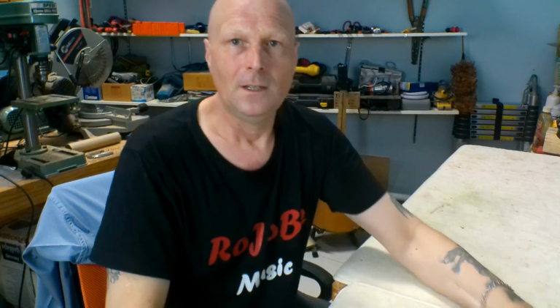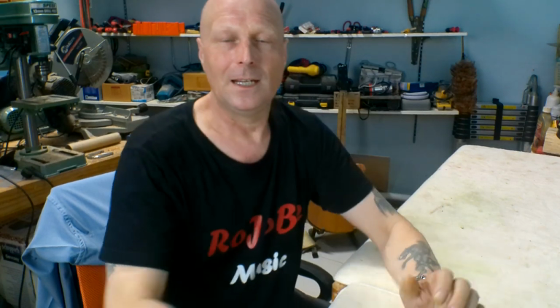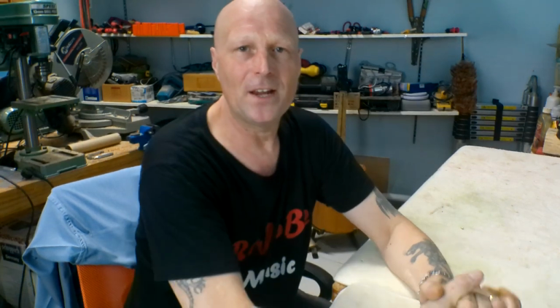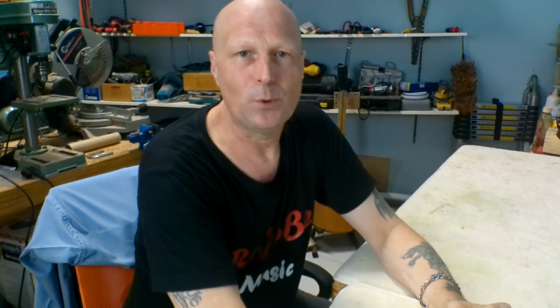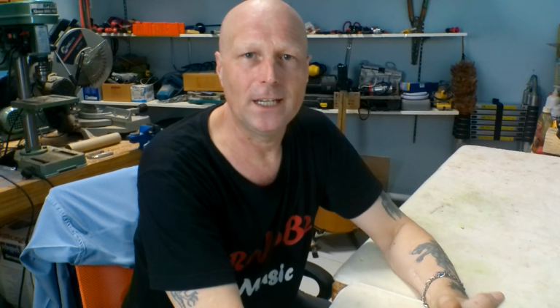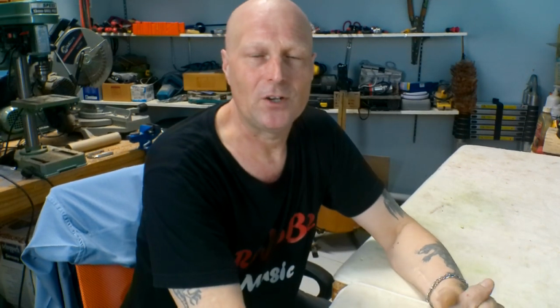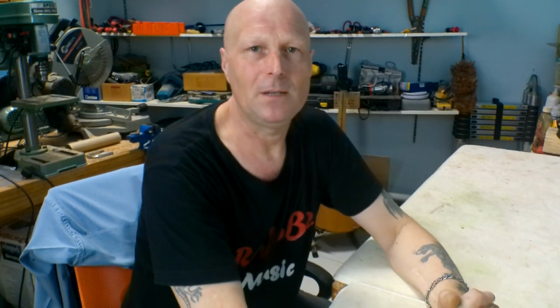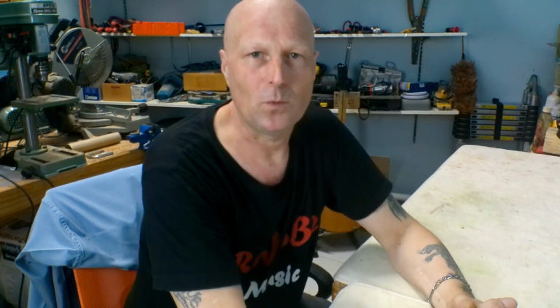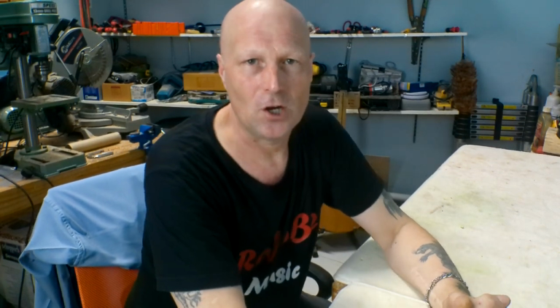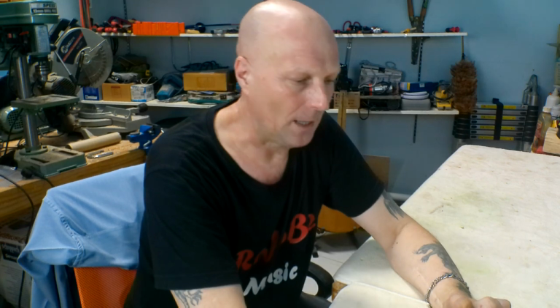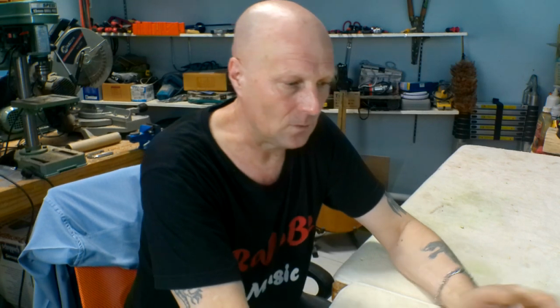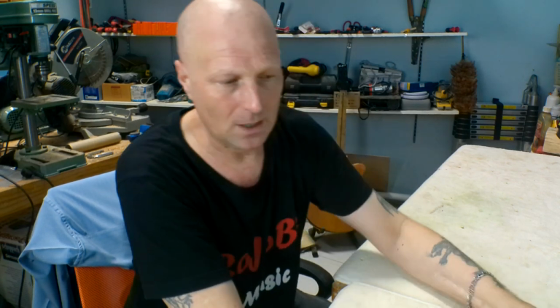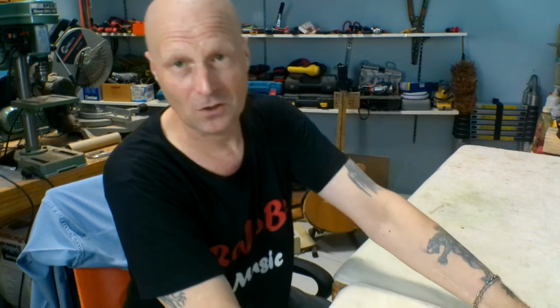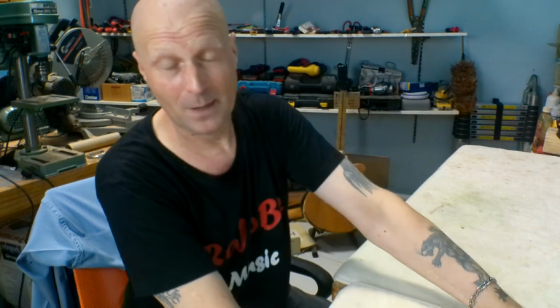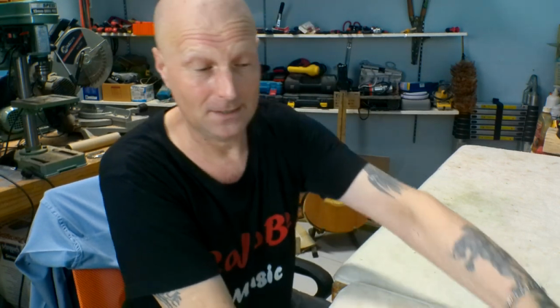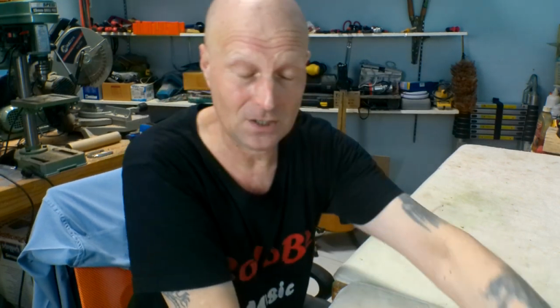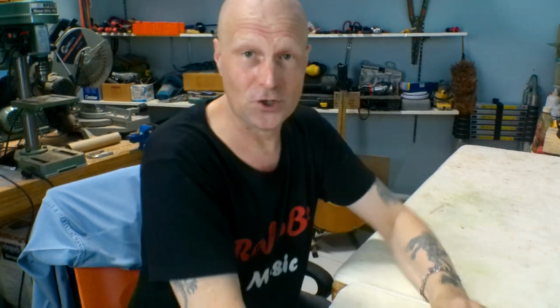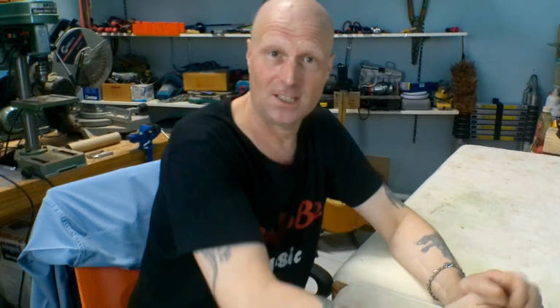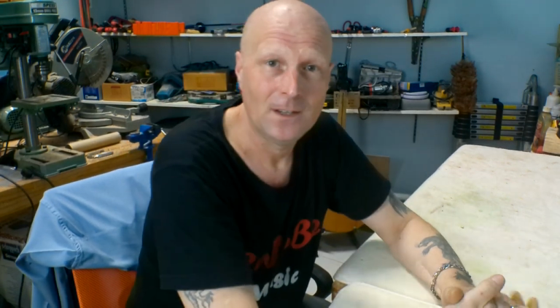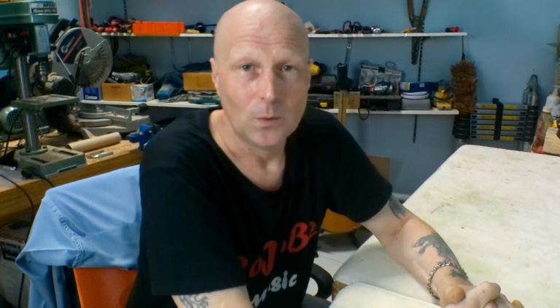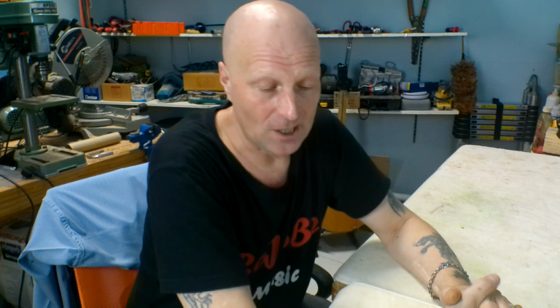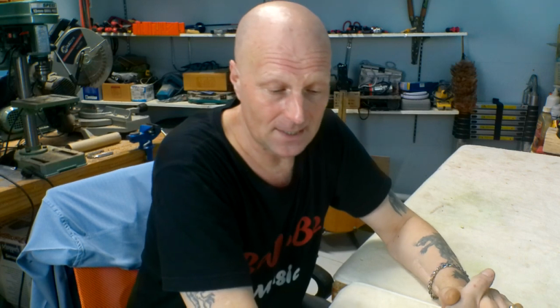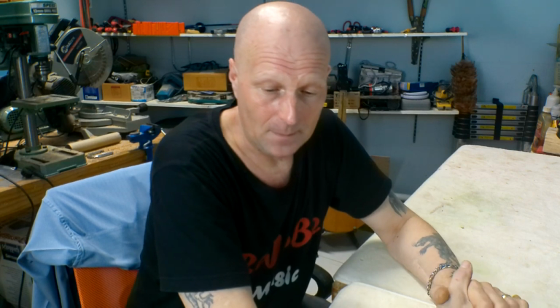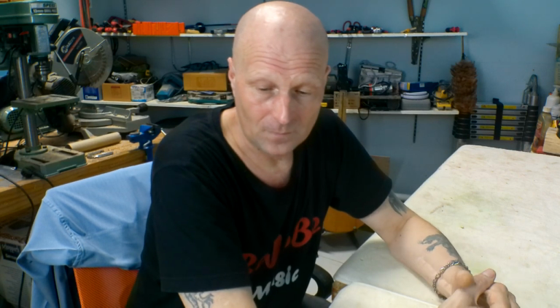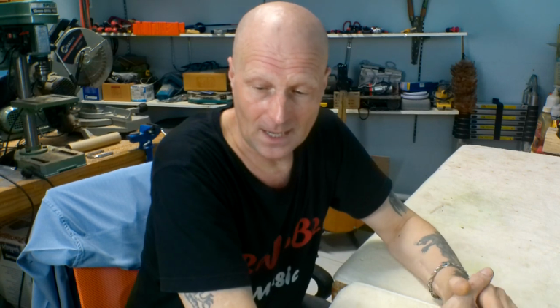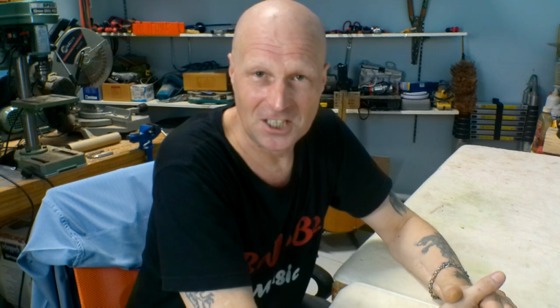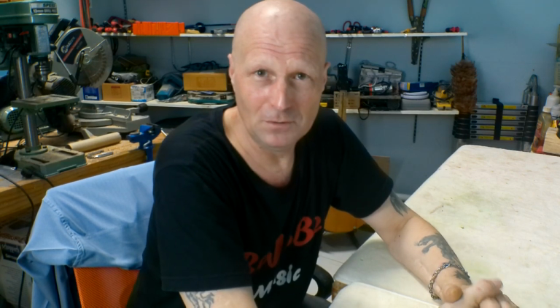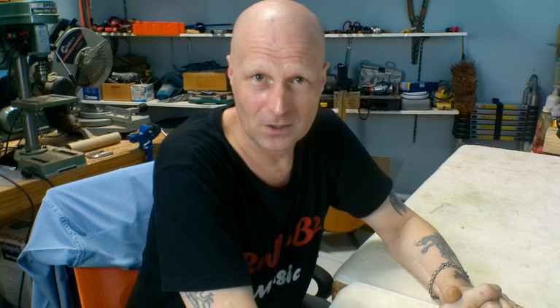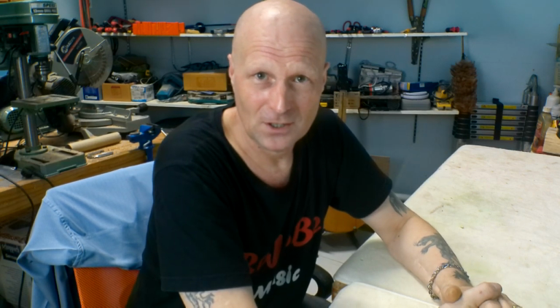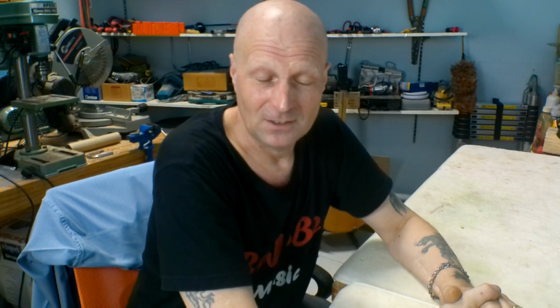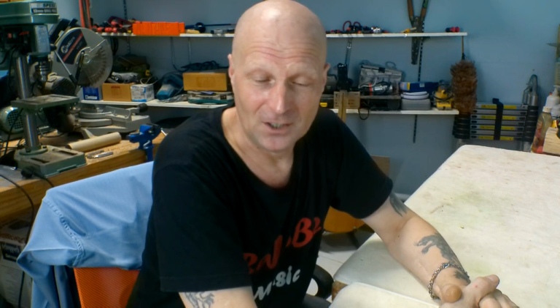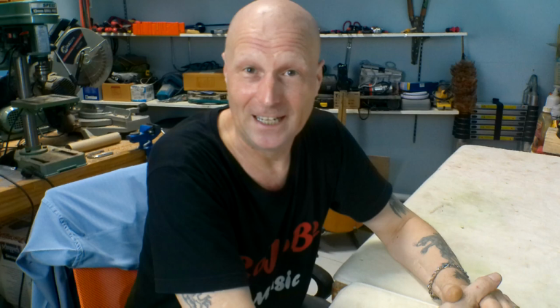Hello my friends, Paul here in the Rojovi Music Workshop, and welcome to my next project which is a tissue box ukulele.